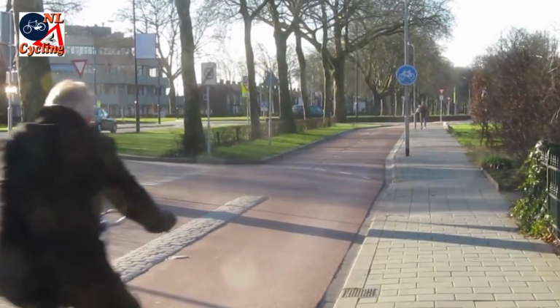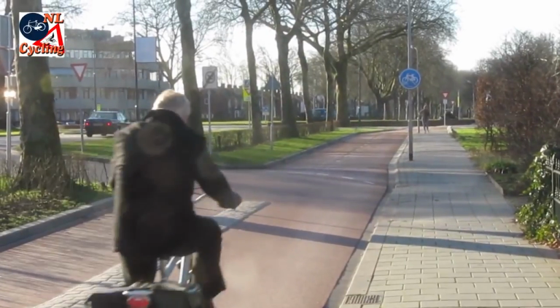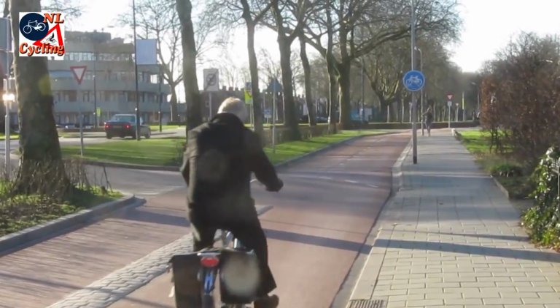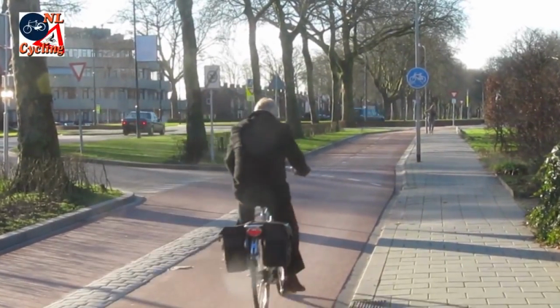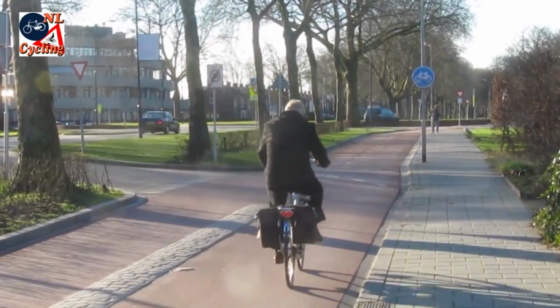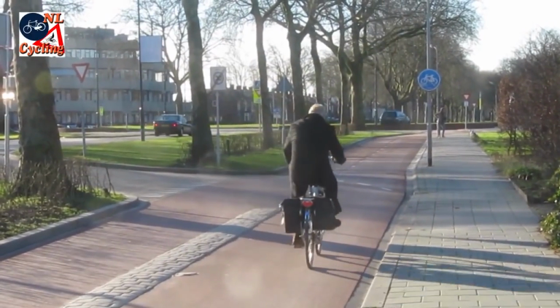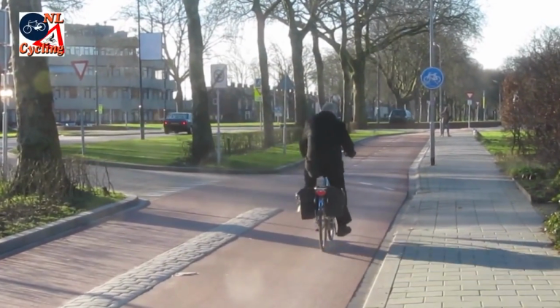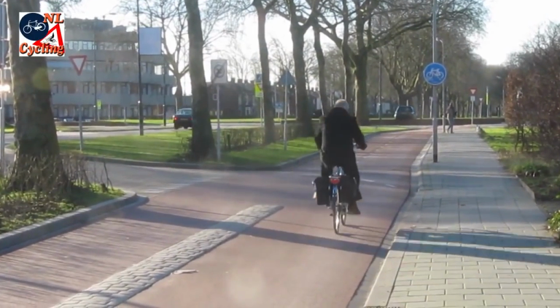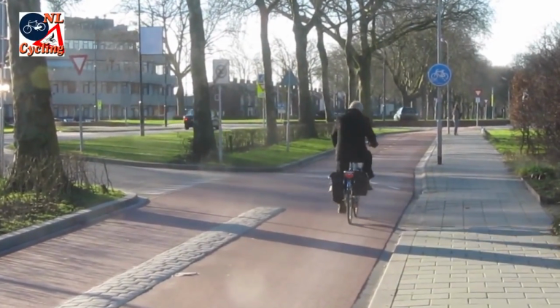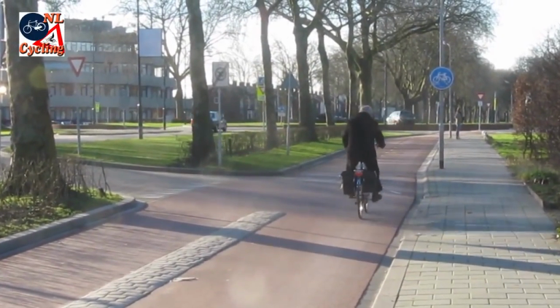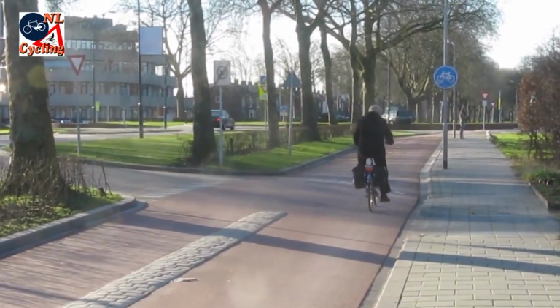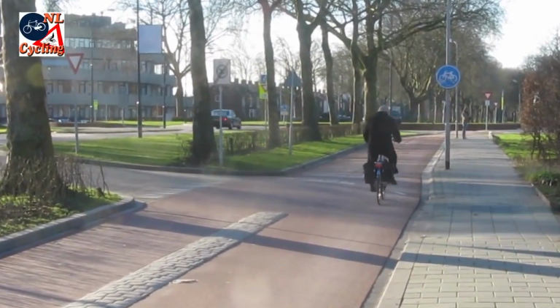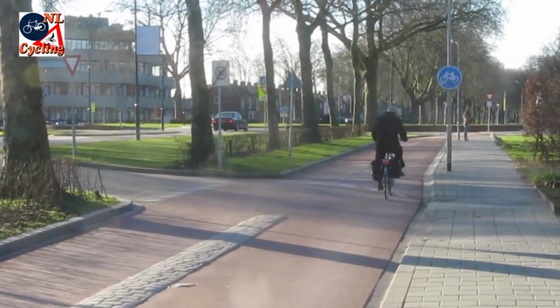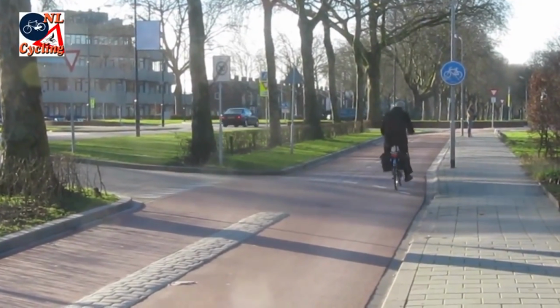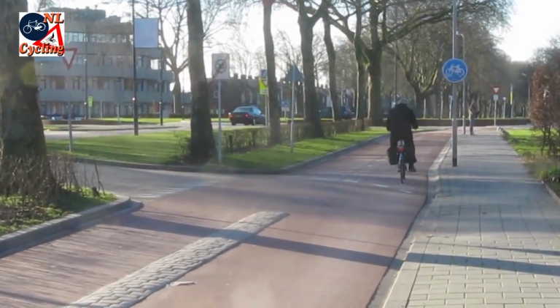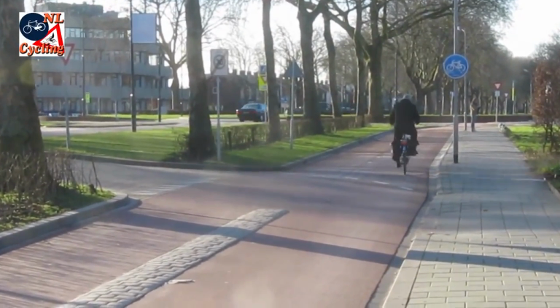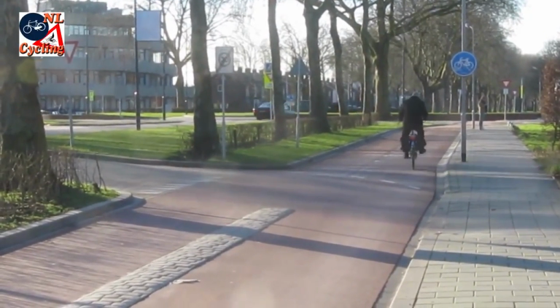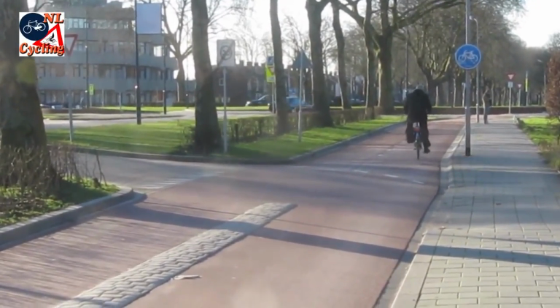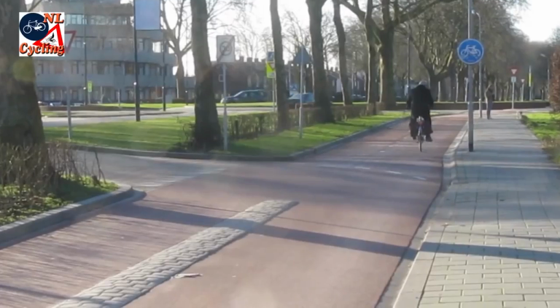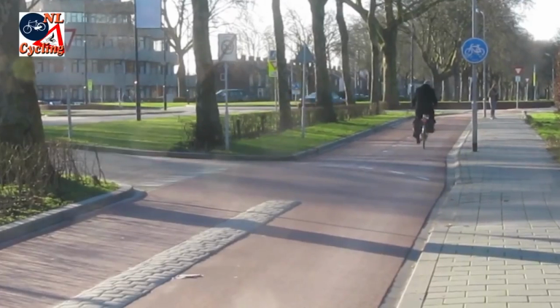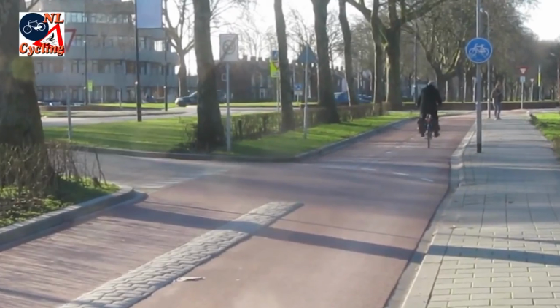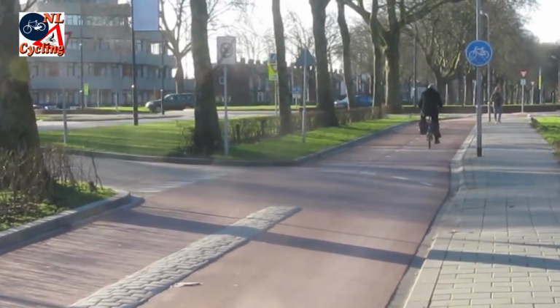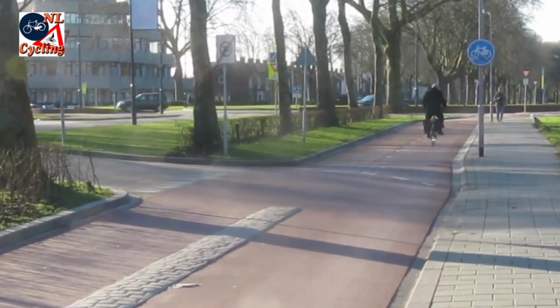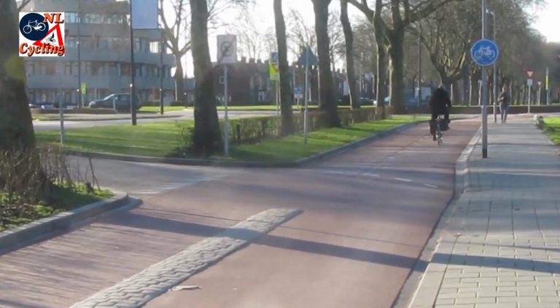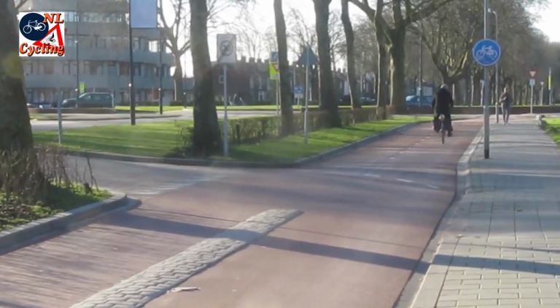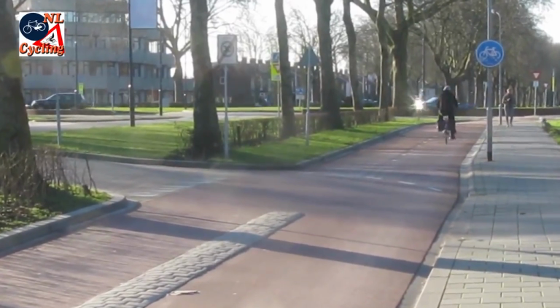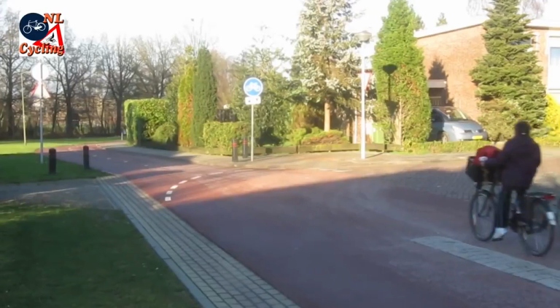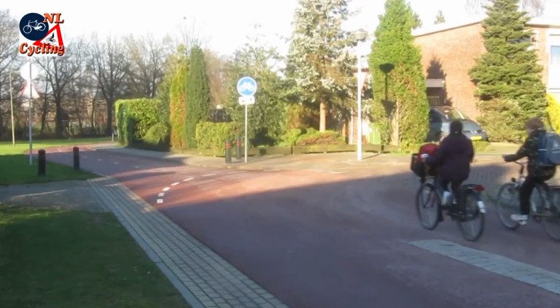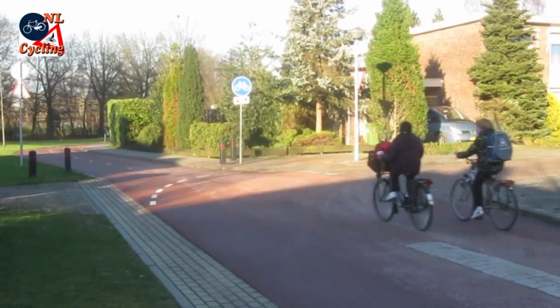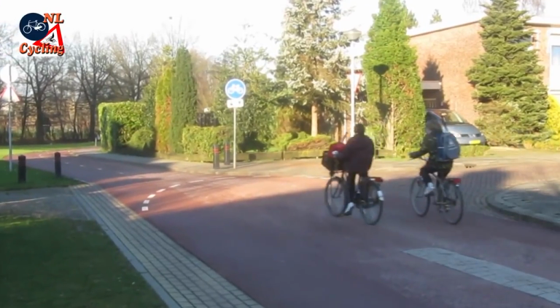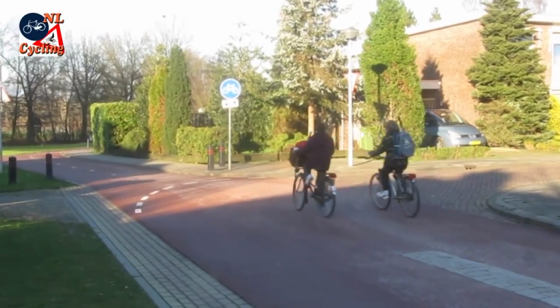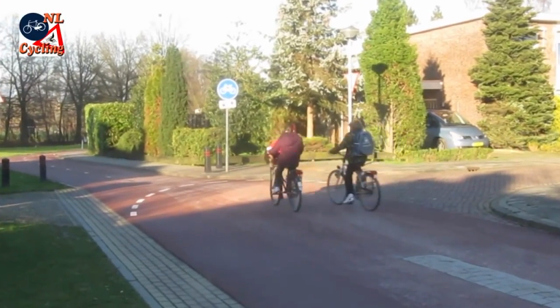Sometimes cycle streets turn into a cycle track by simply sending motor traffic away — to the left in this case, or to the right in this case.